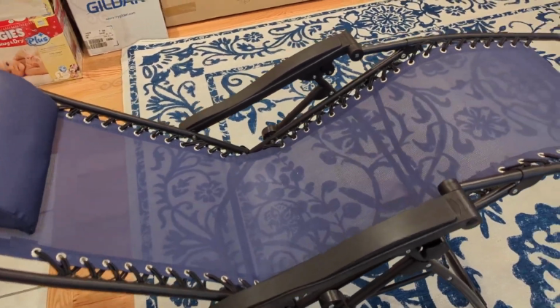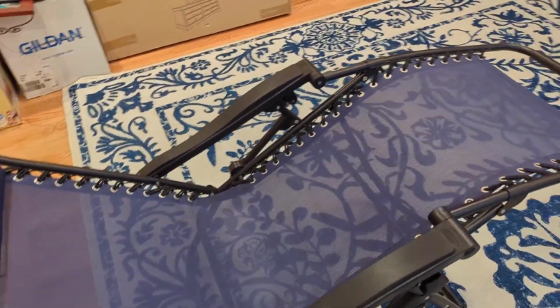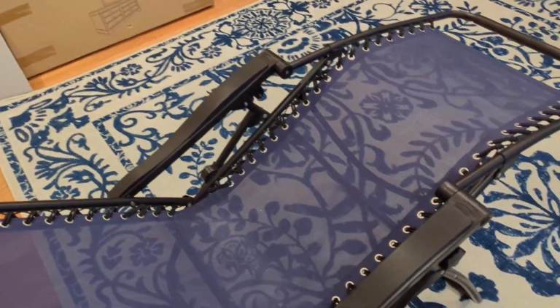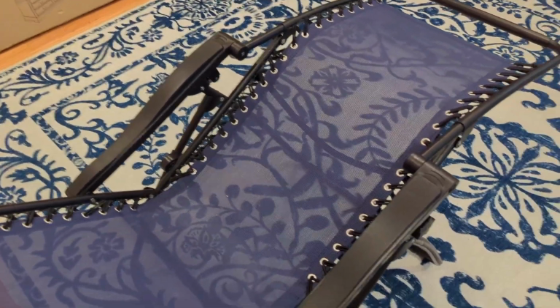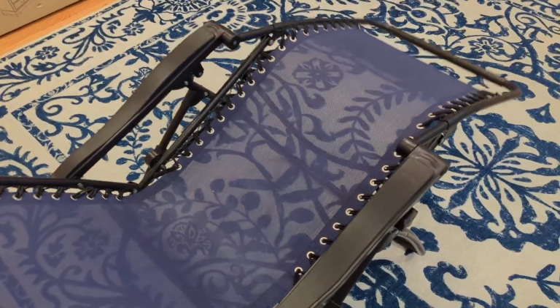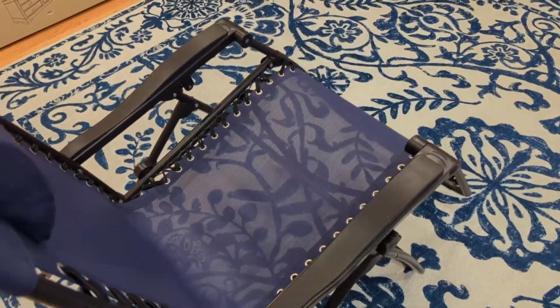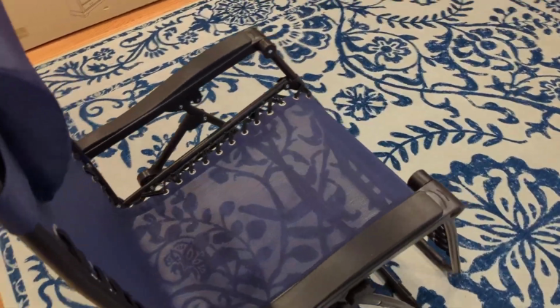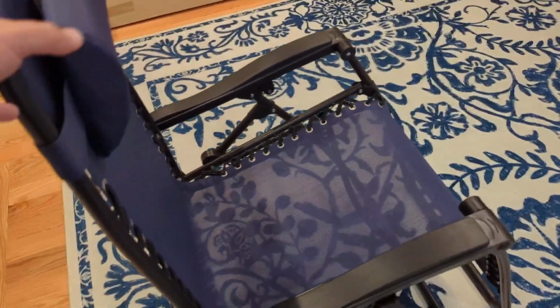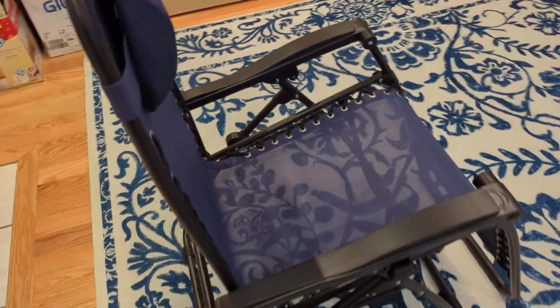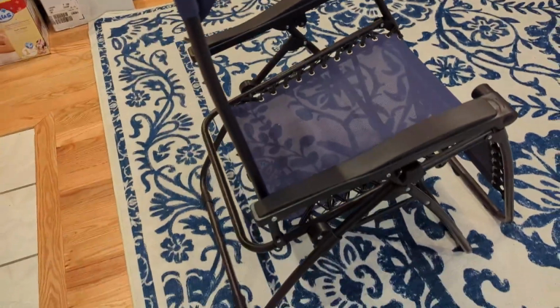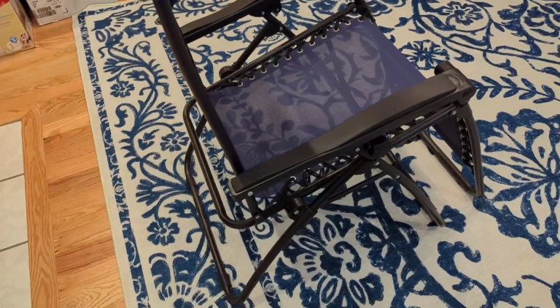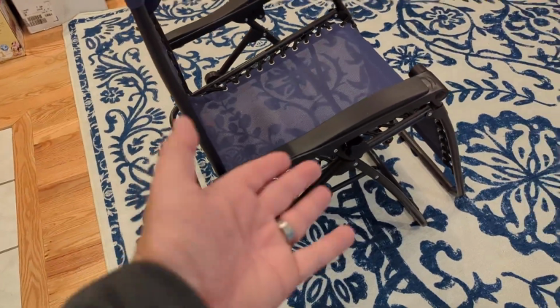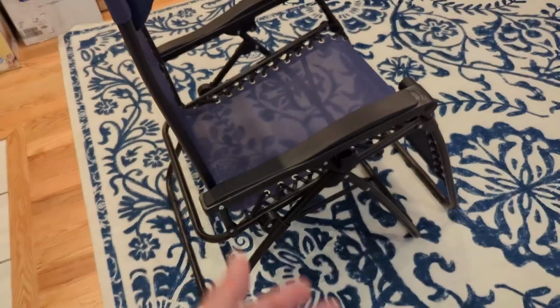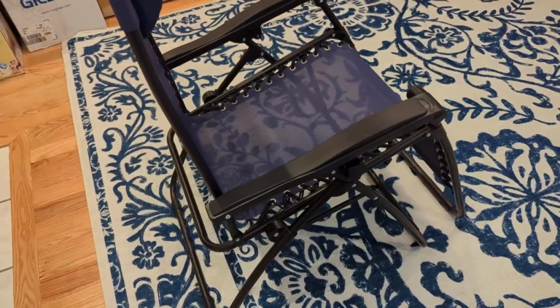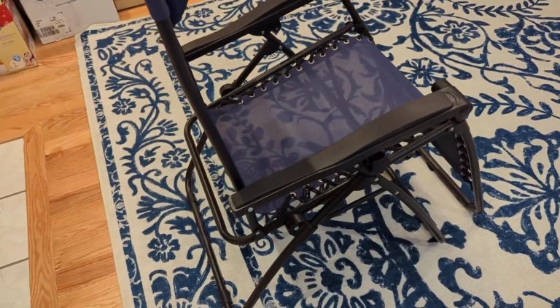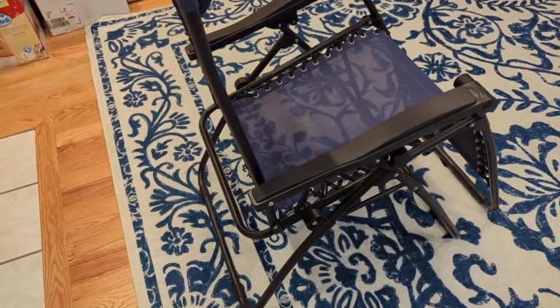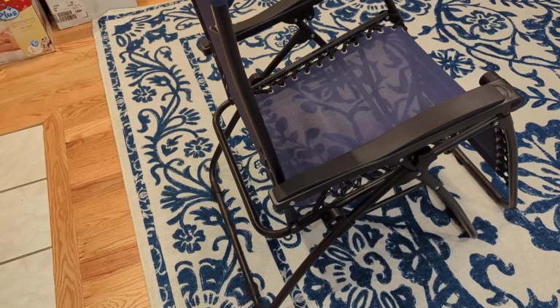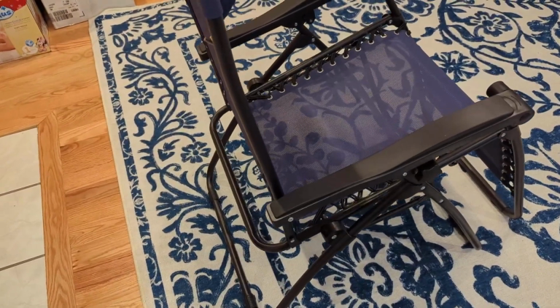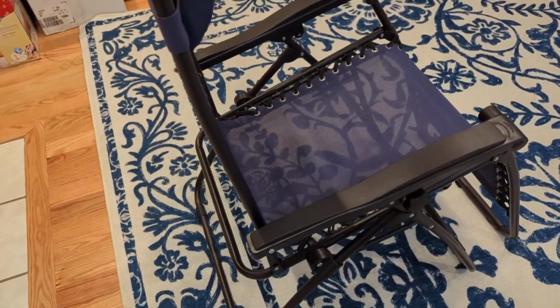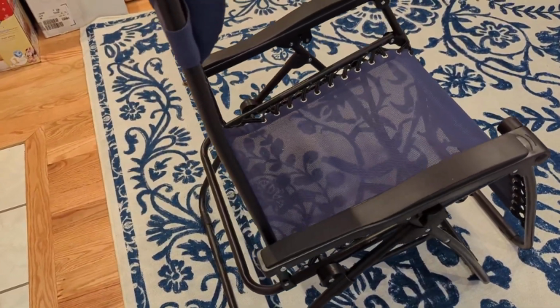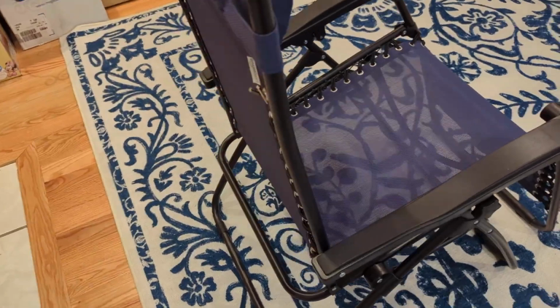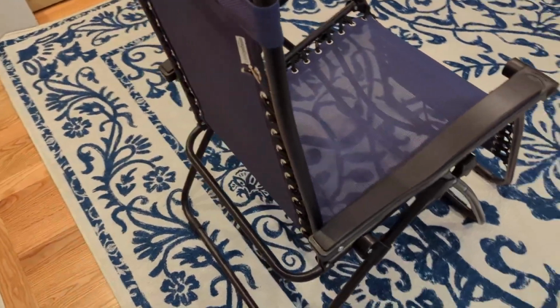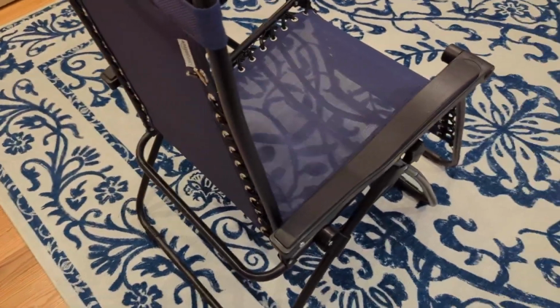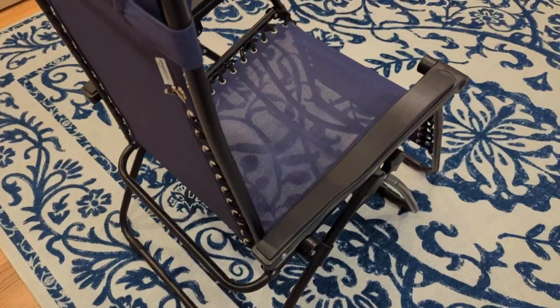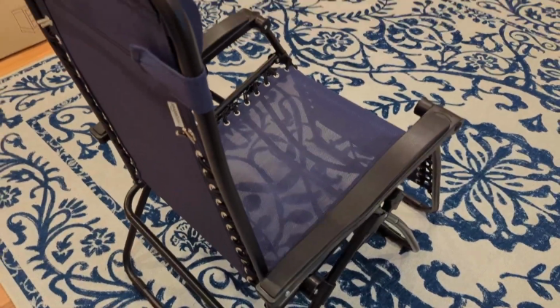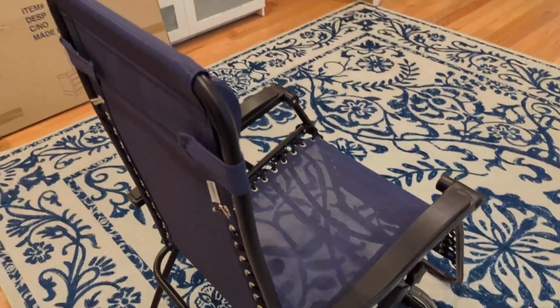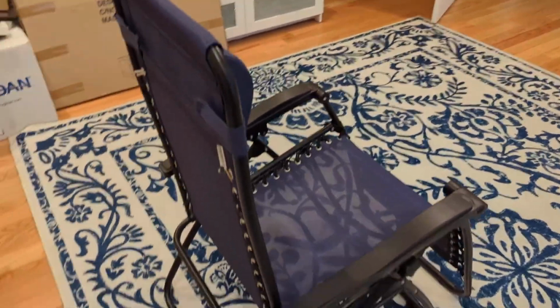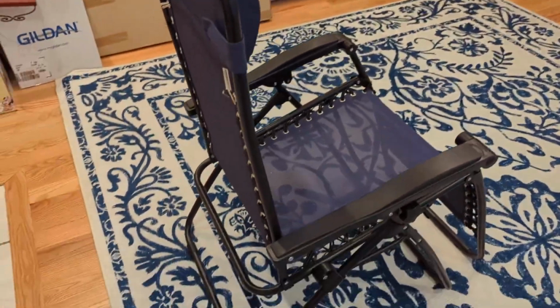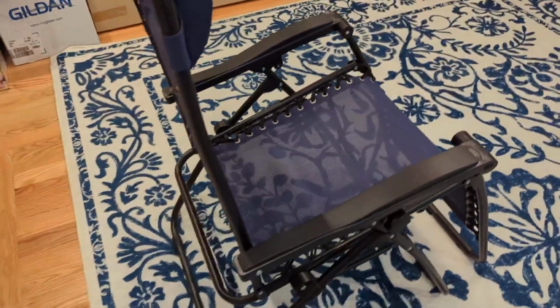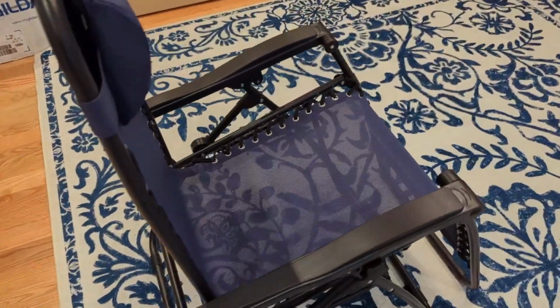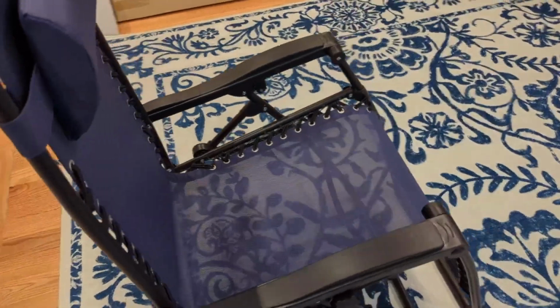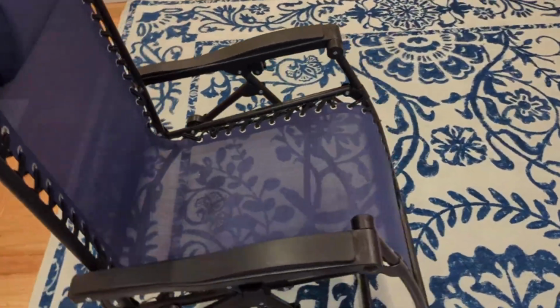It just comes up that easy, just like that, and you can lock it back into place. It all folds down into a nice little carrying piece, and it's got a hook on the bottom that you can hang it on the wall in your garage, shed, shop, or wherever you're going to store it.